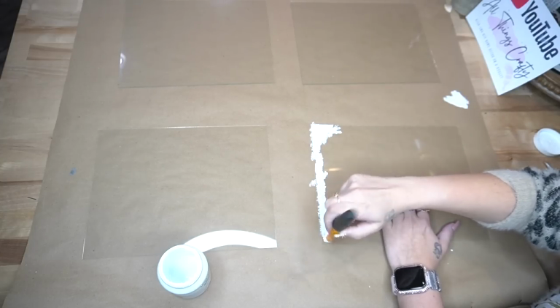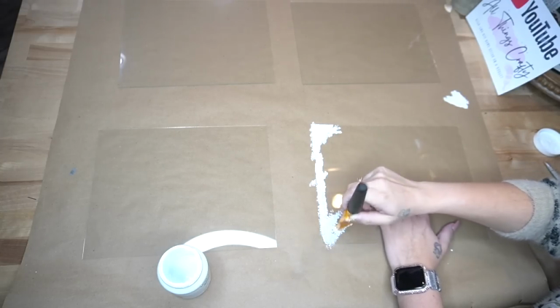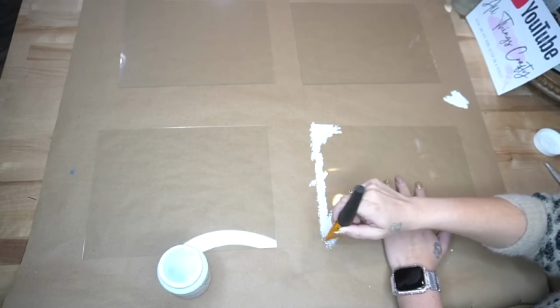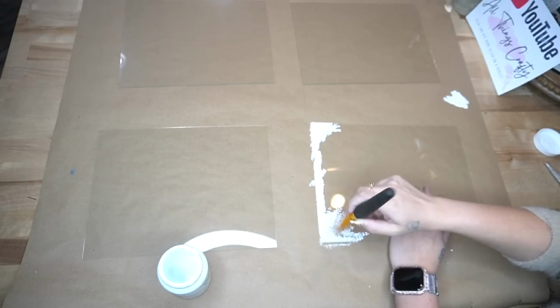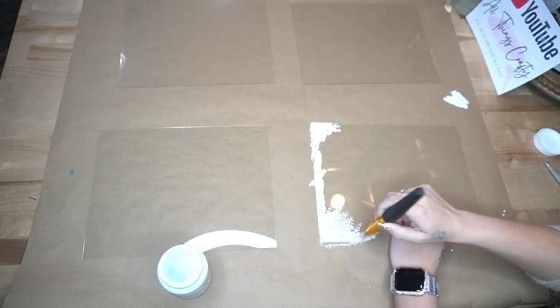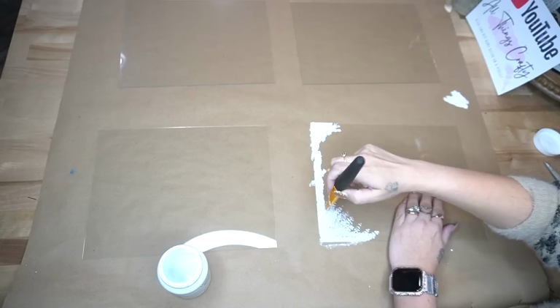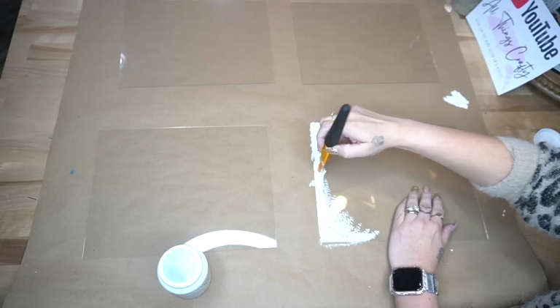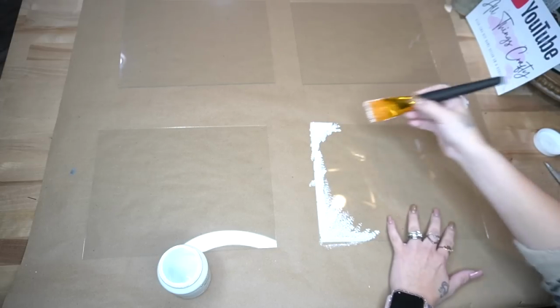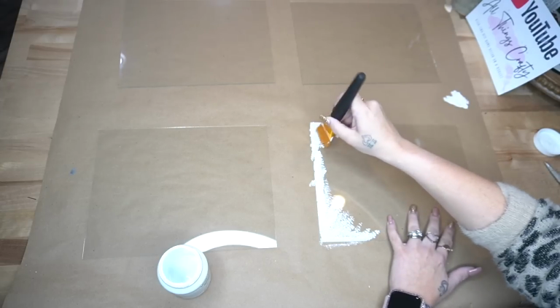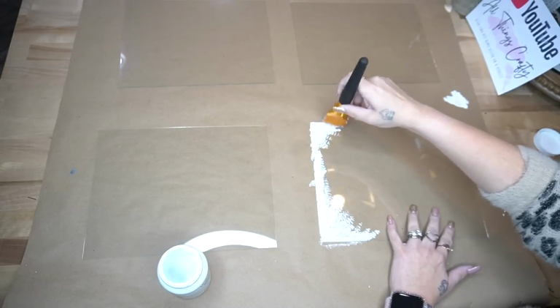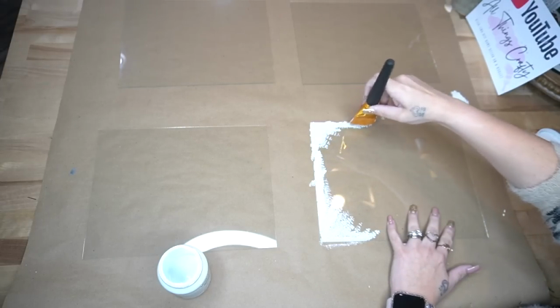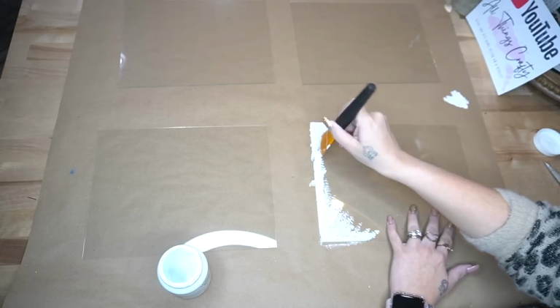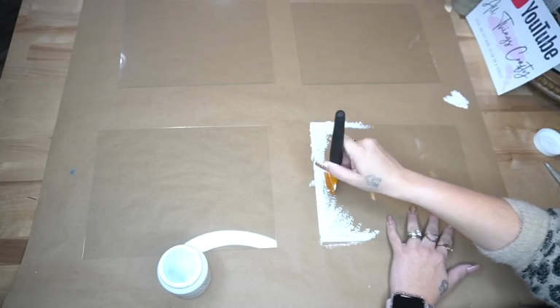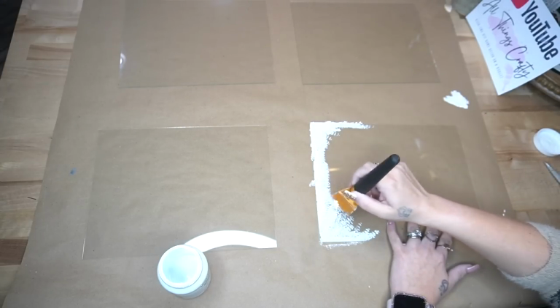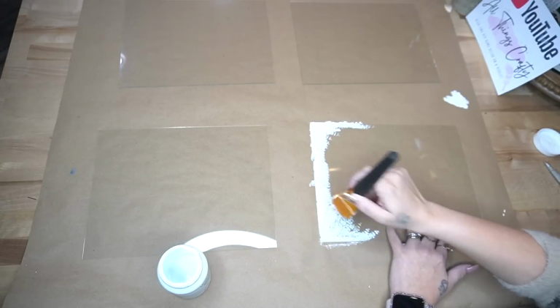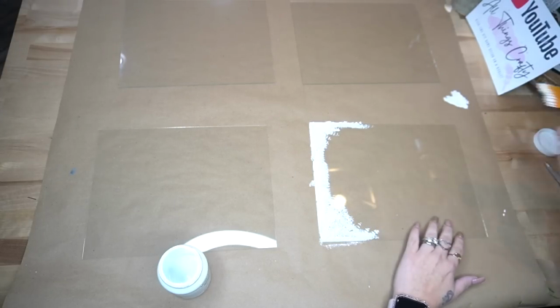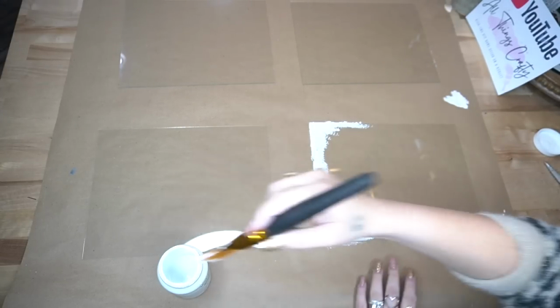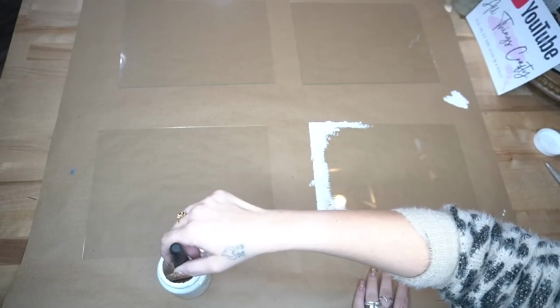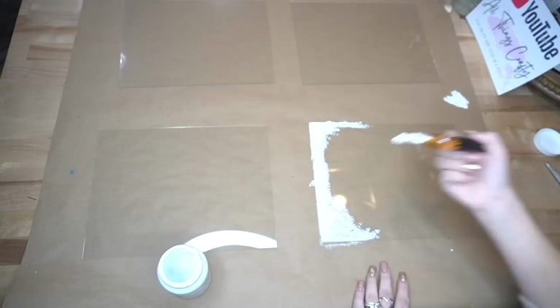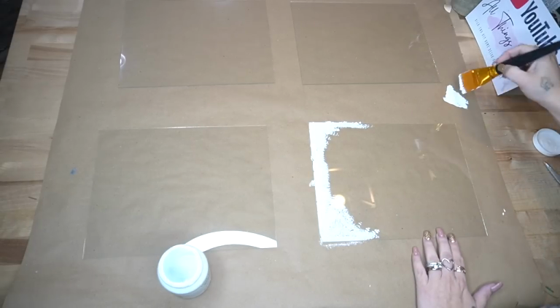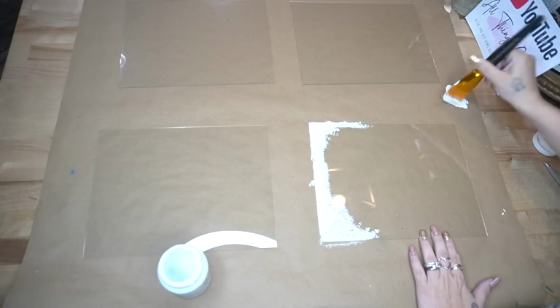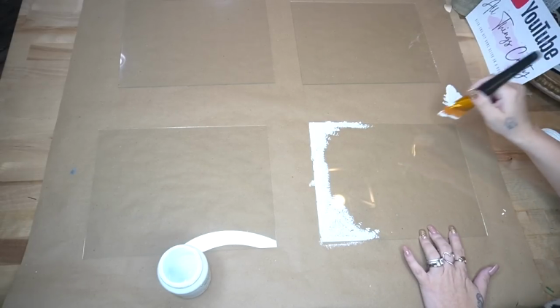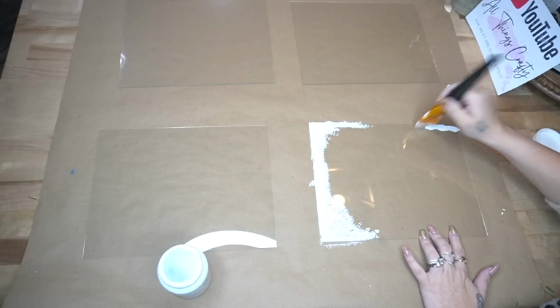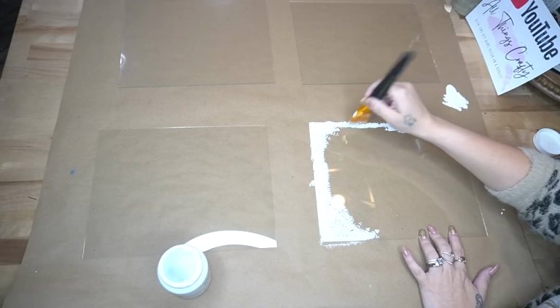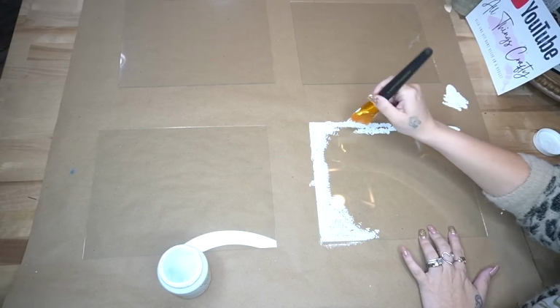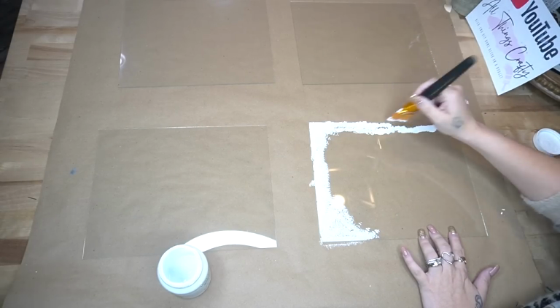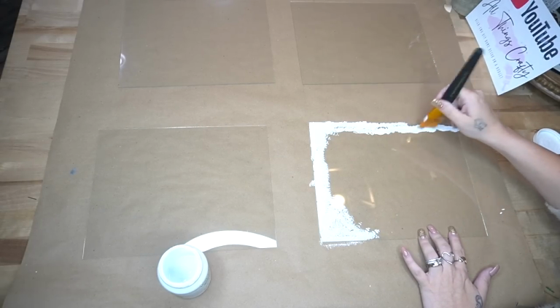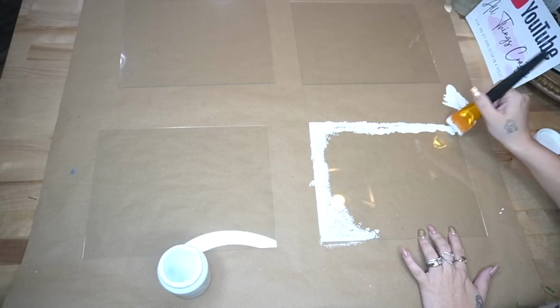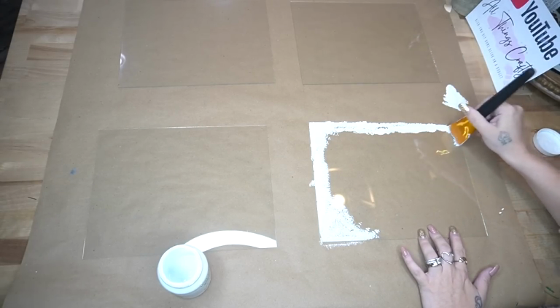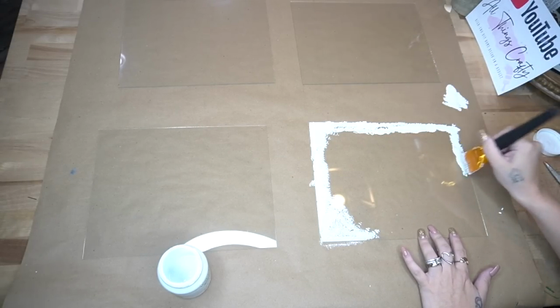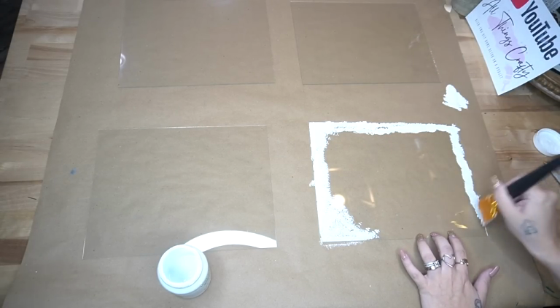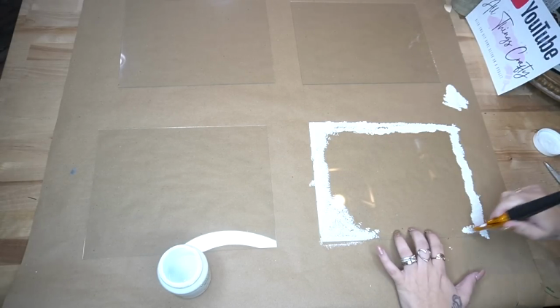I take my white Waverly chalk paint and just a regular paintbrush, dab off the excess, and then with the paint left on the brush I just dab the paint all the way around each one, making it look like snow.